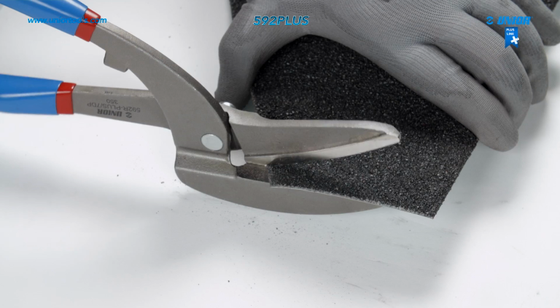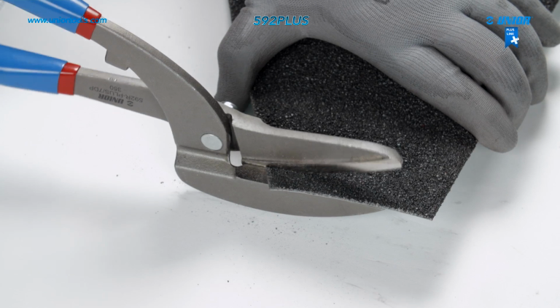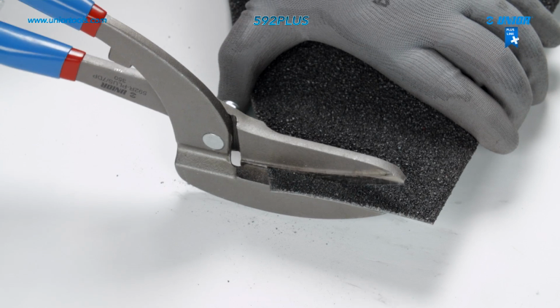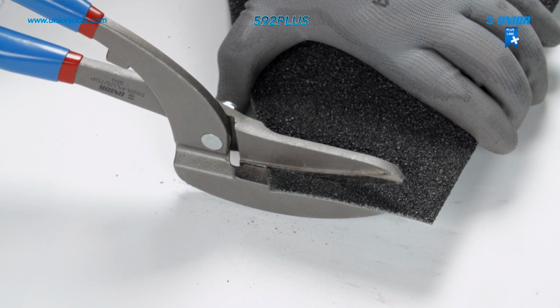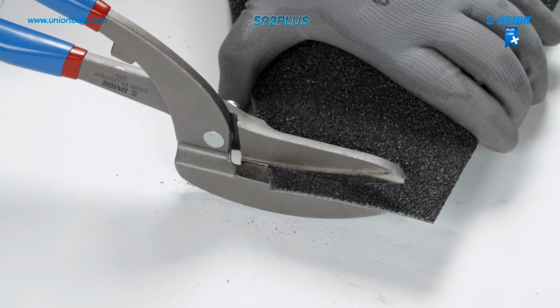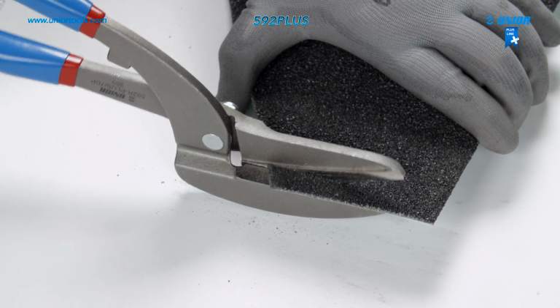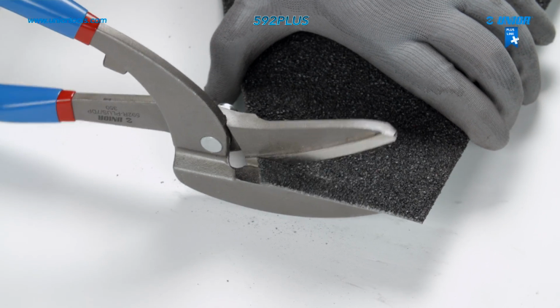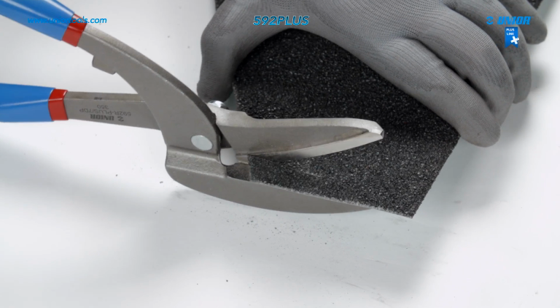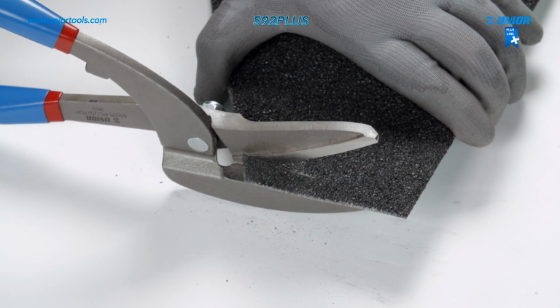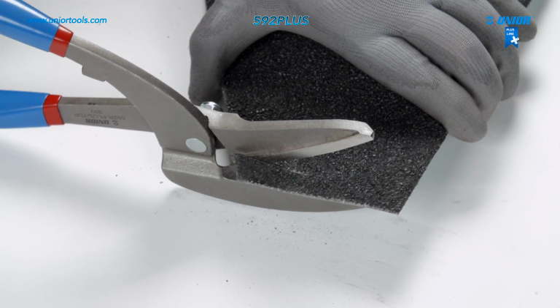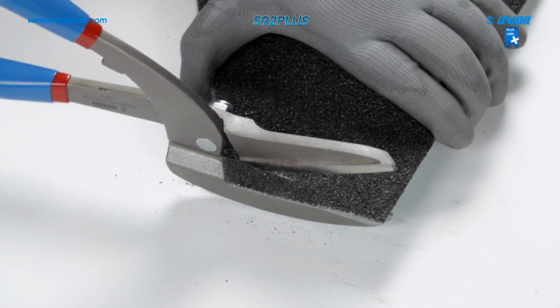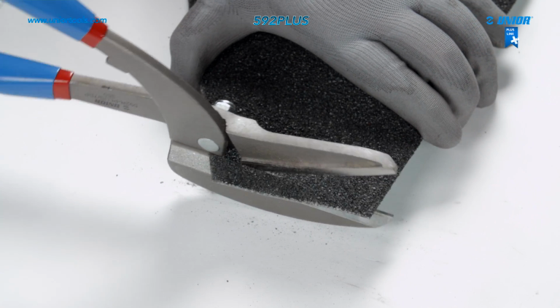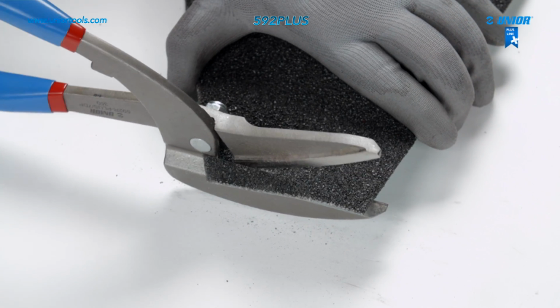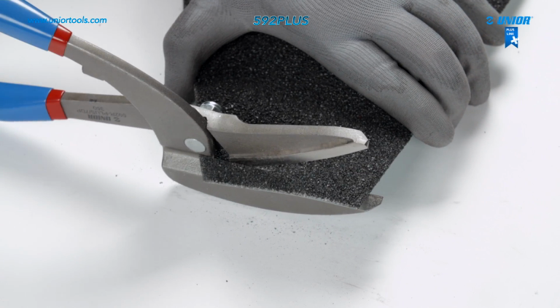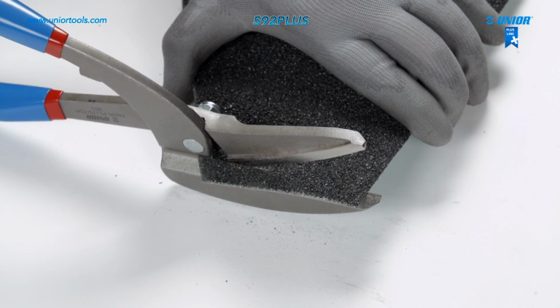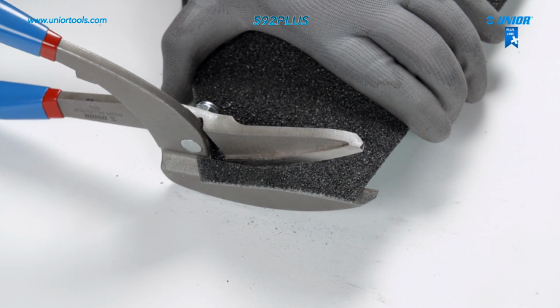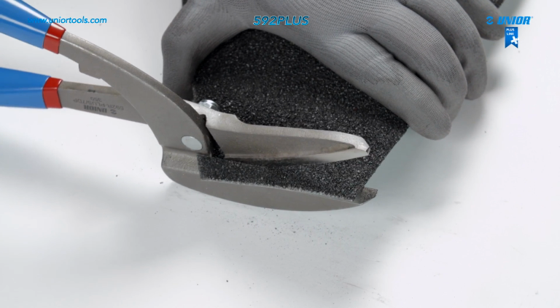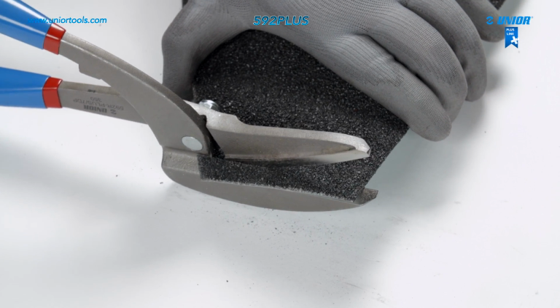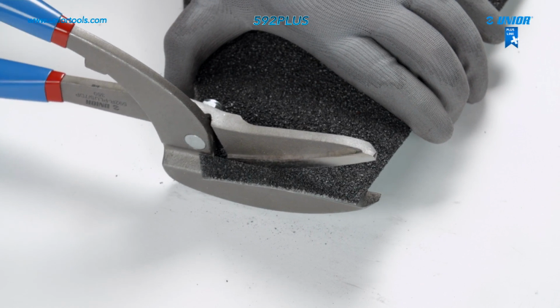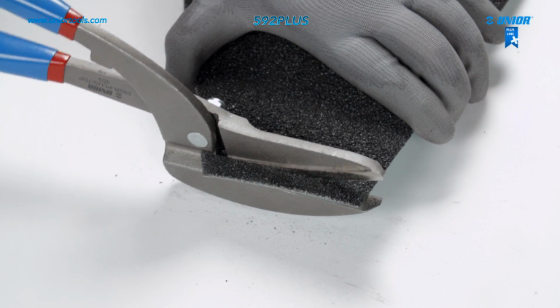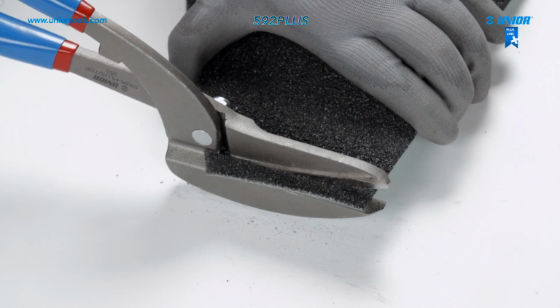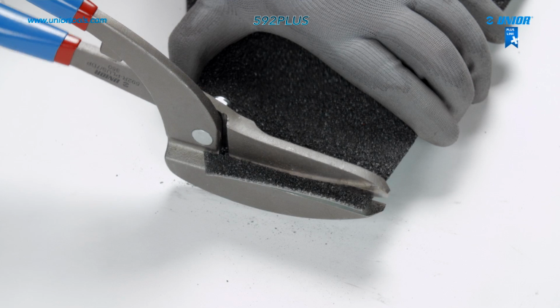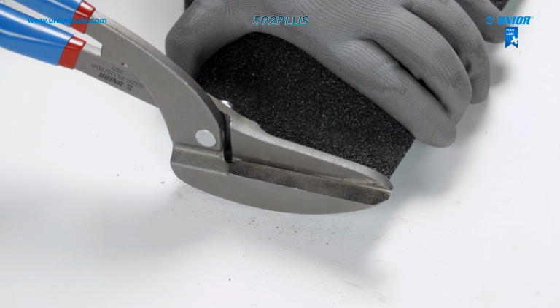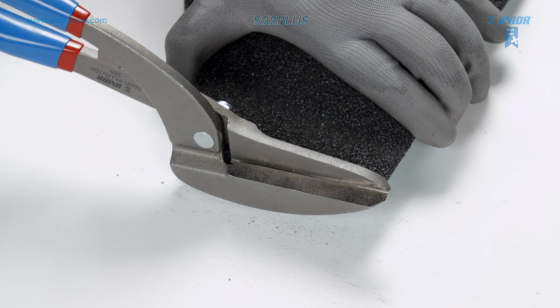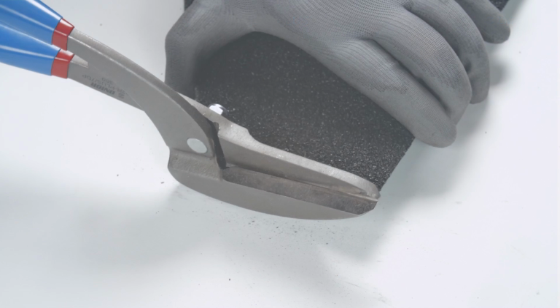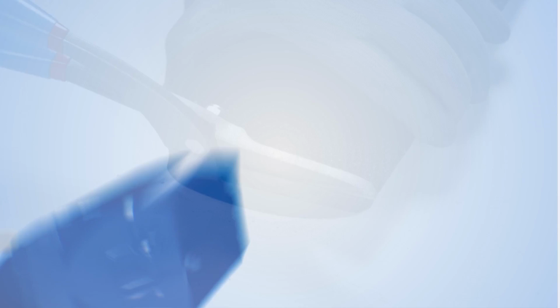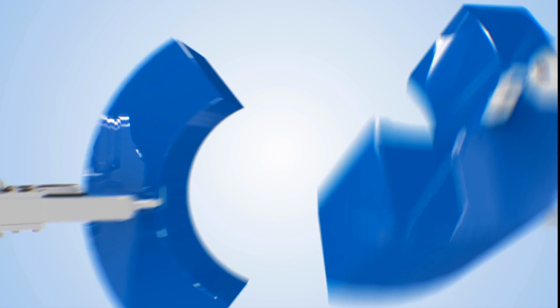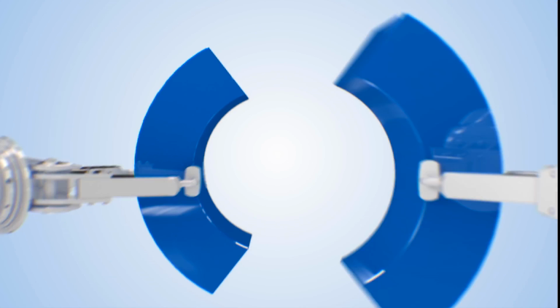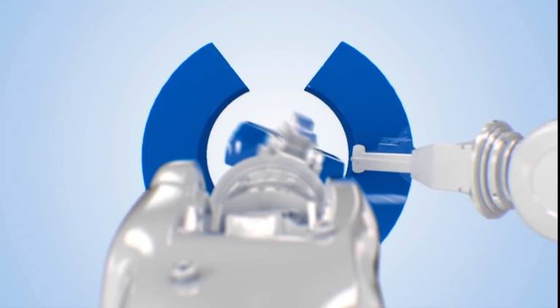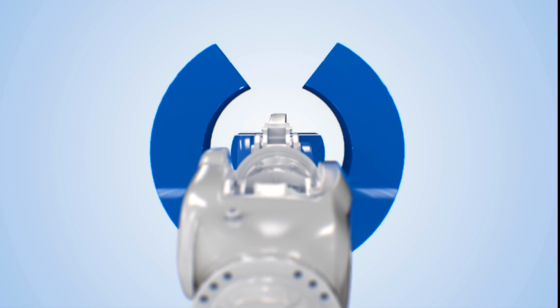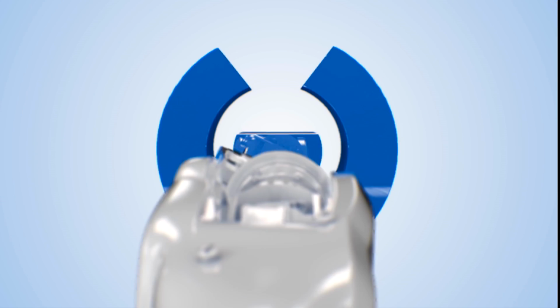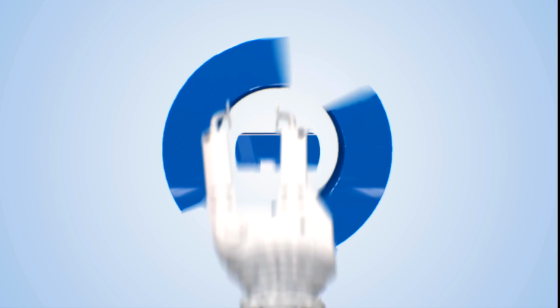The tin snips are an innovative and efficient solution for cutting sanded sheet metal professionally.